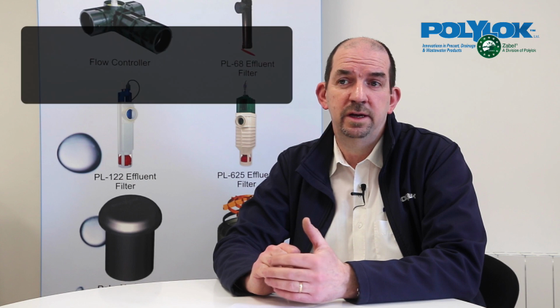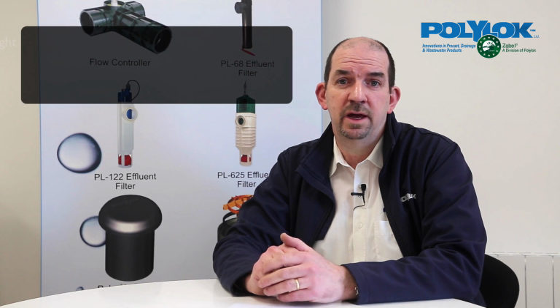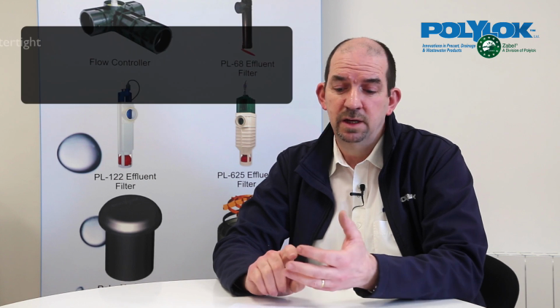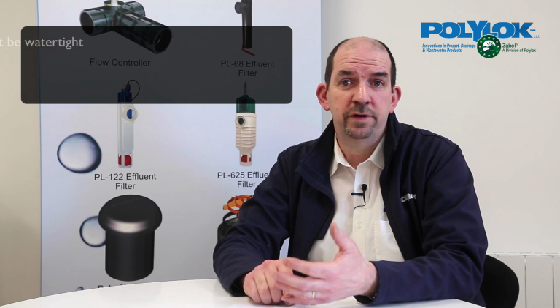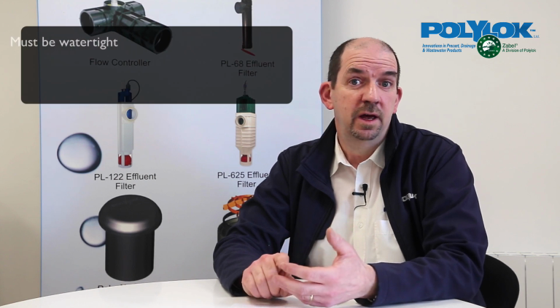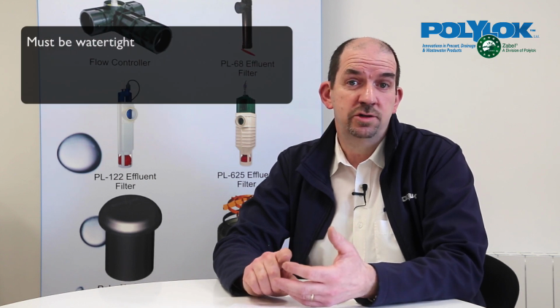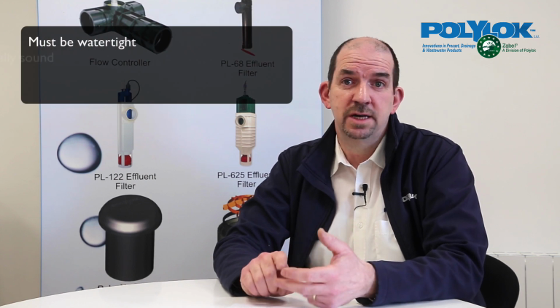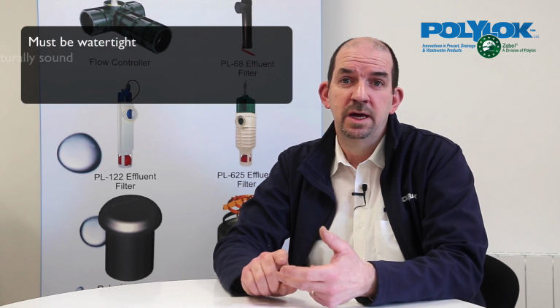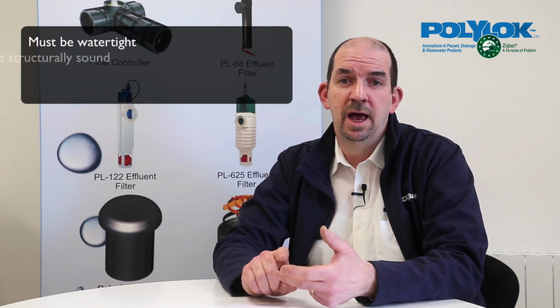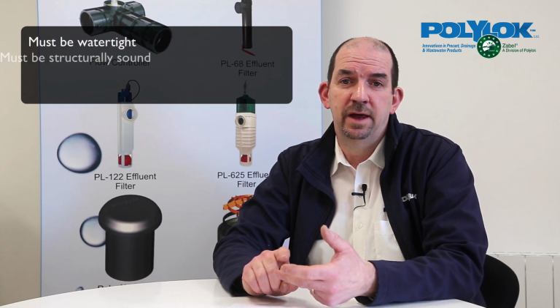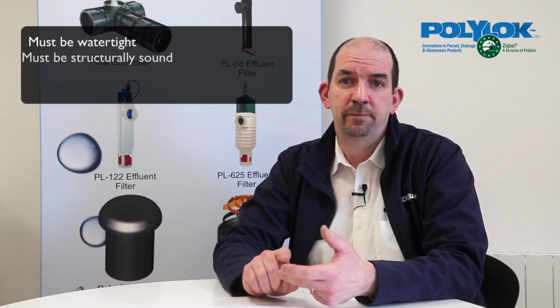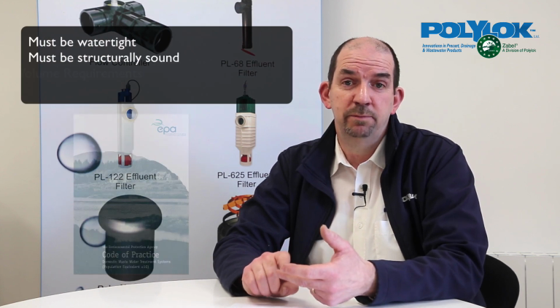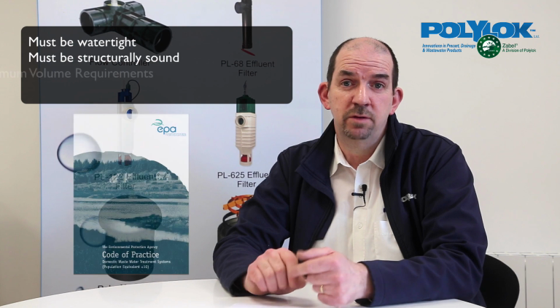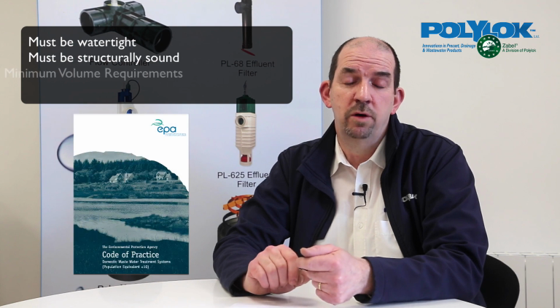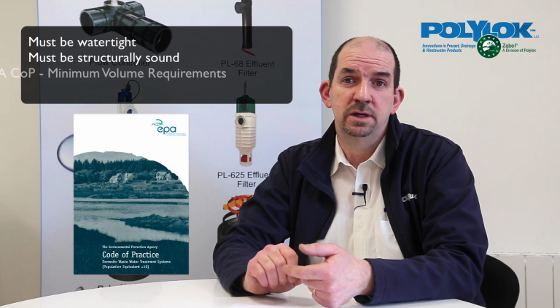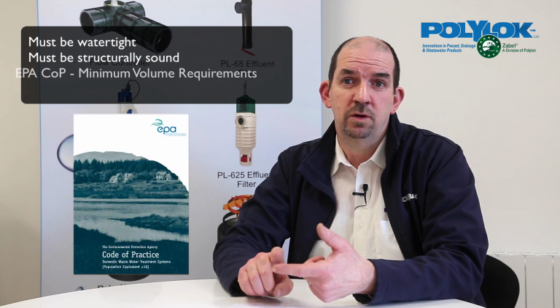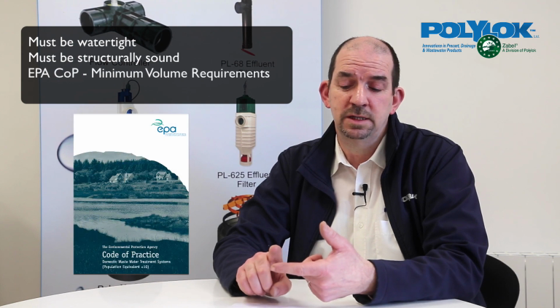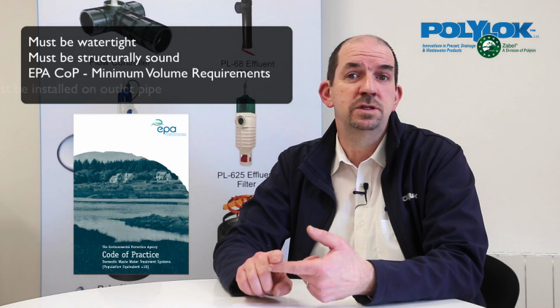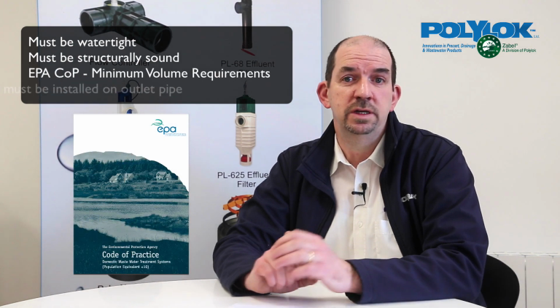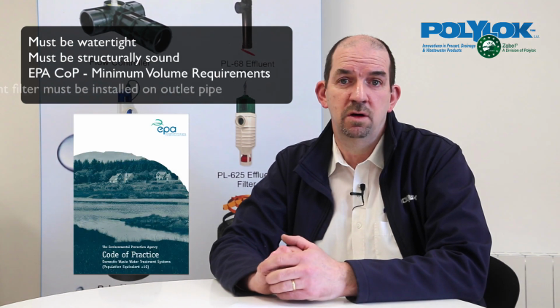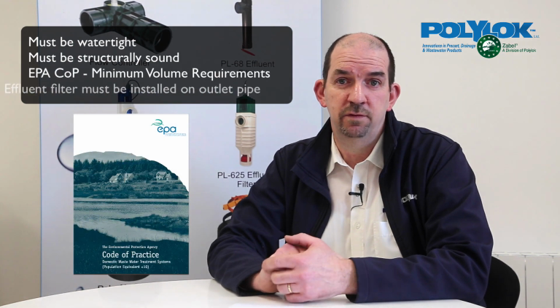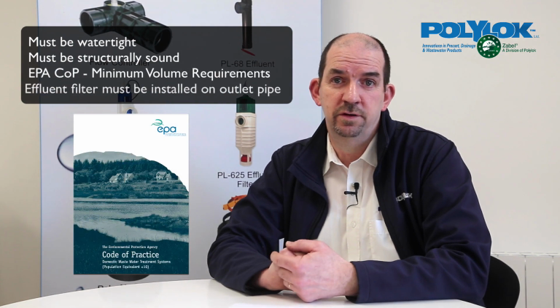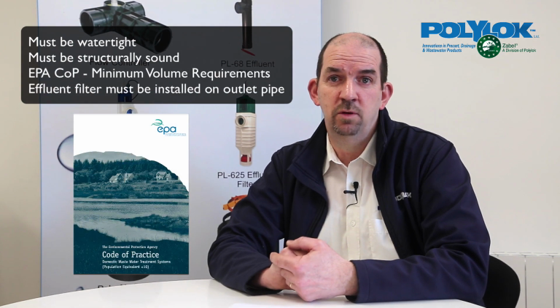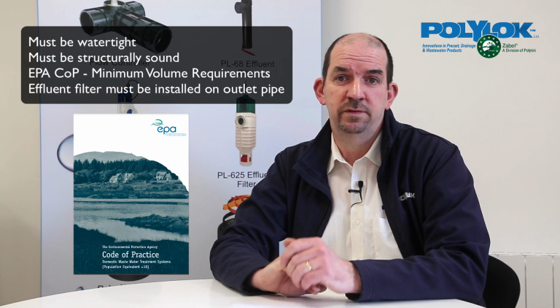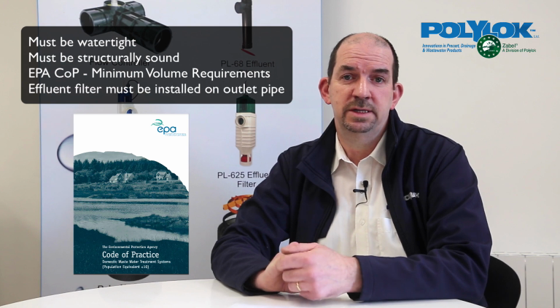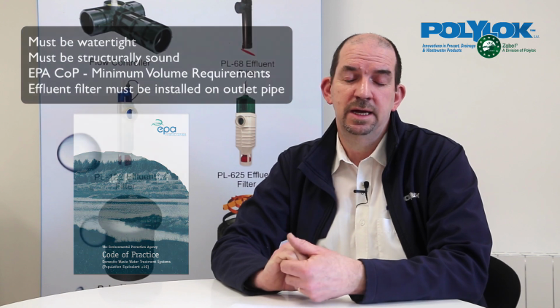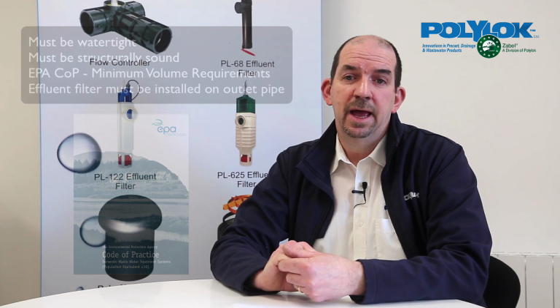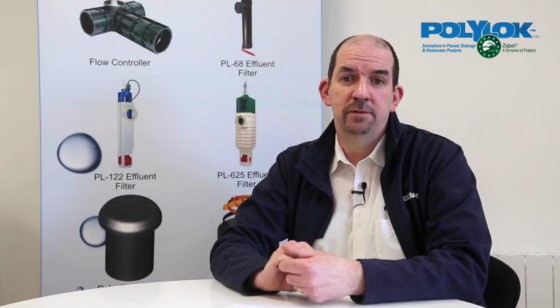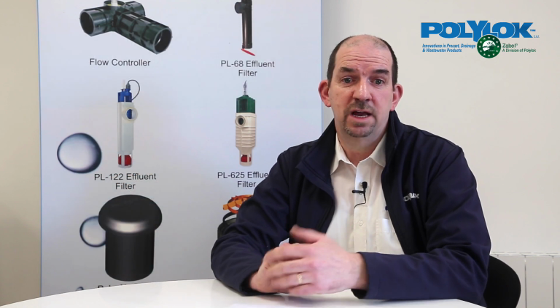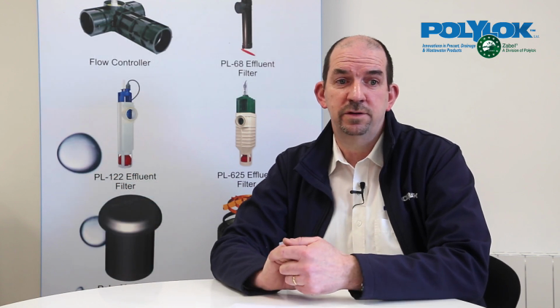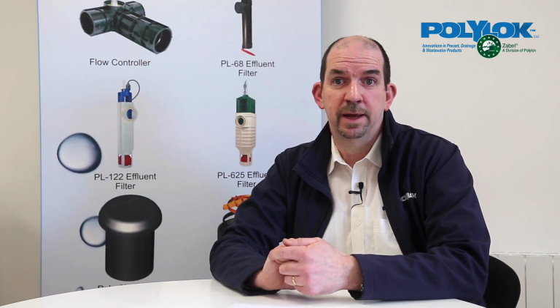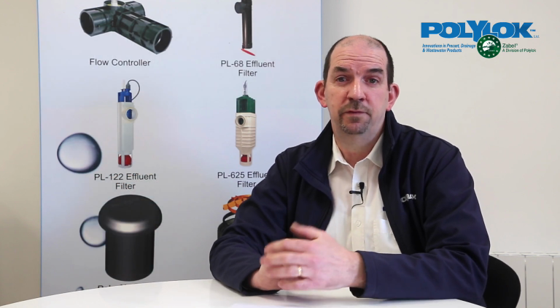...it is watertight, structurally sound, and meets the minimum requirements in the EPA code of practice. Plus, you need to install an effluent filter on the outlet of the septic tank.